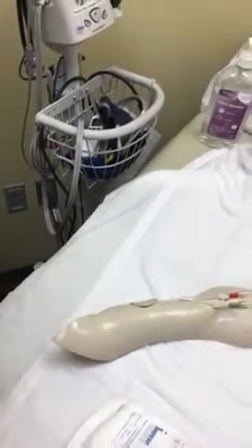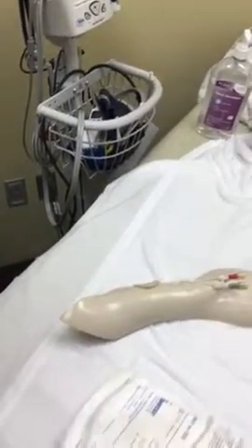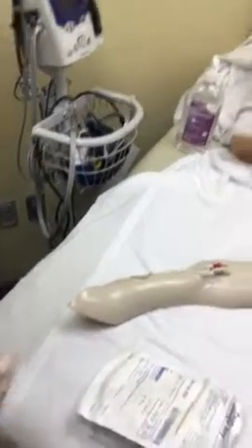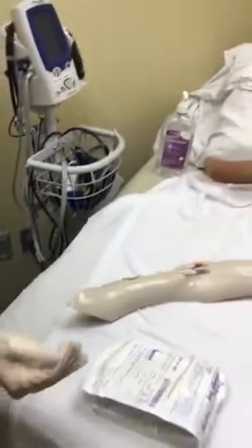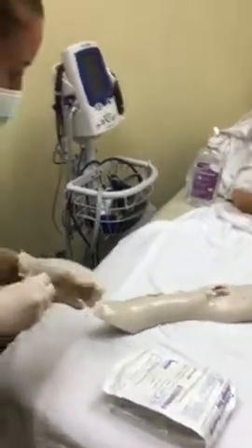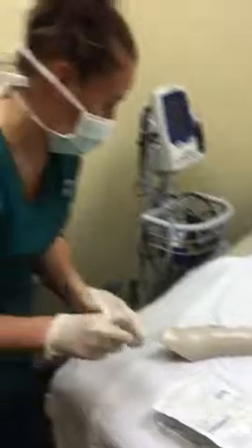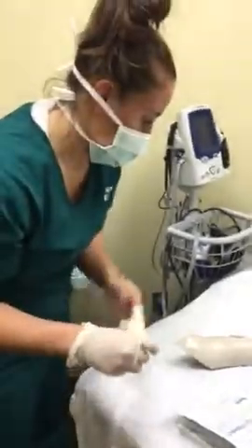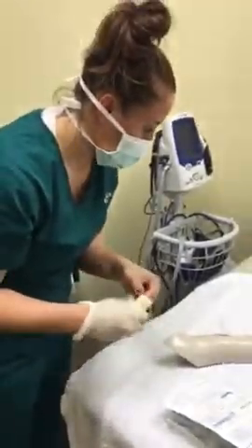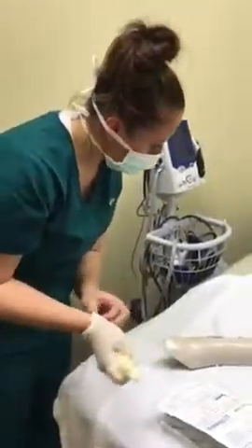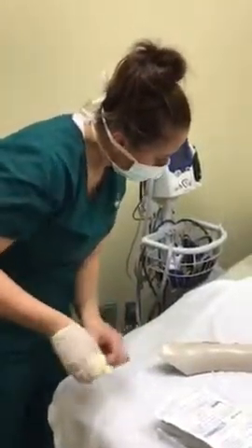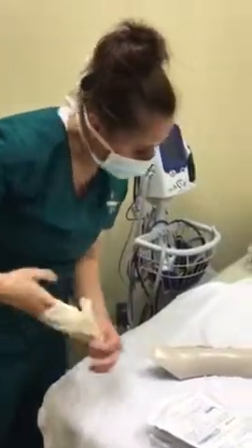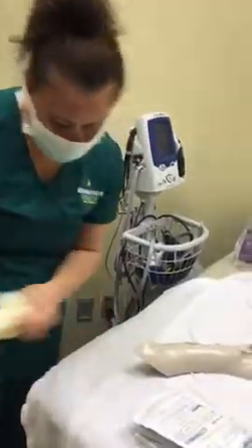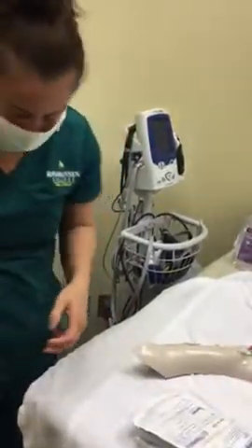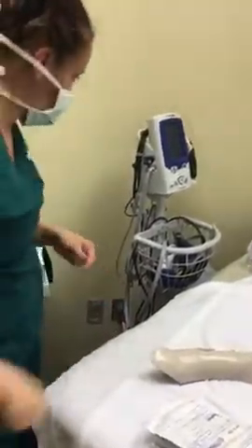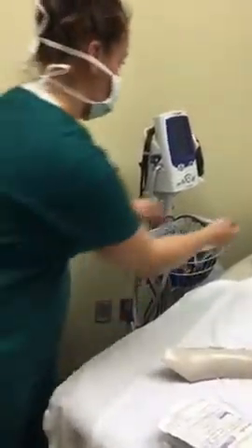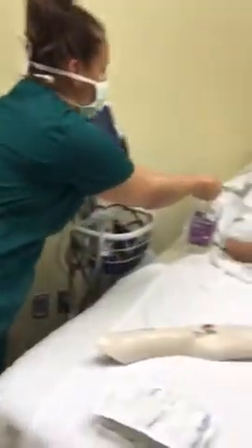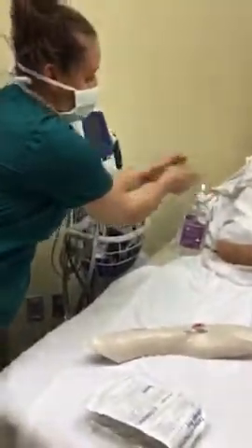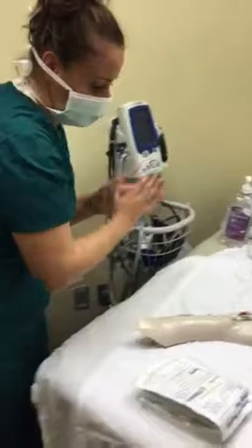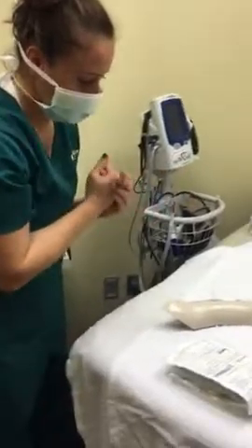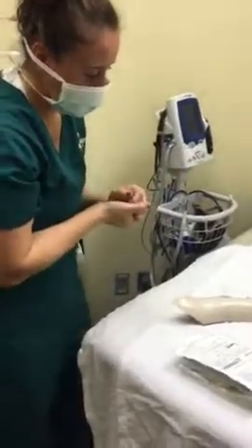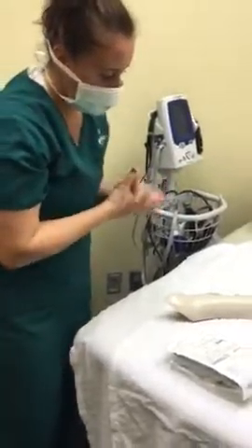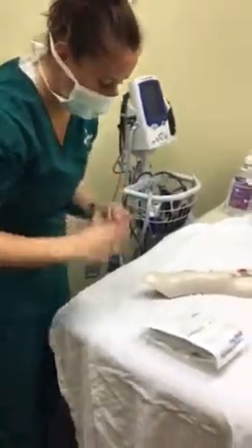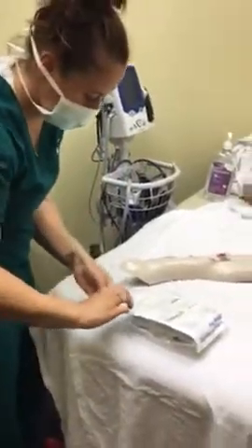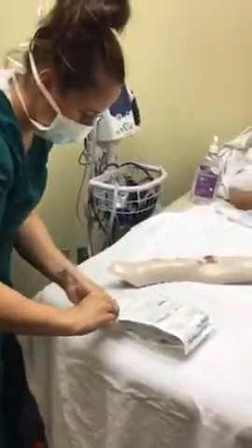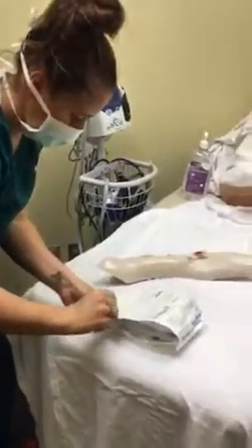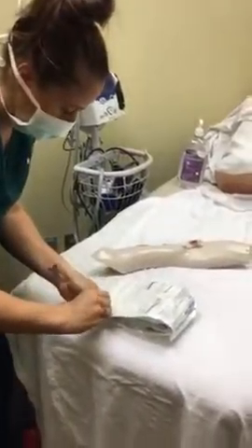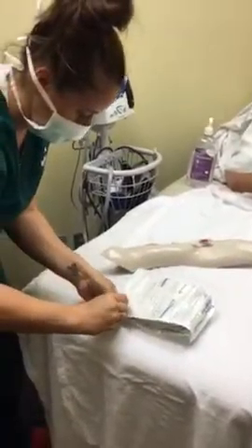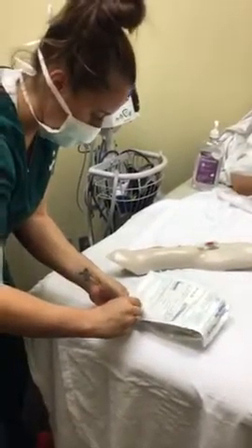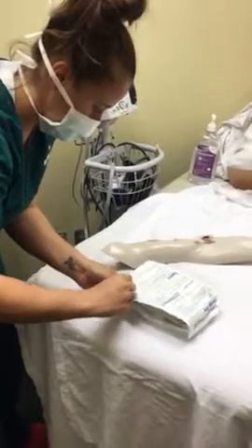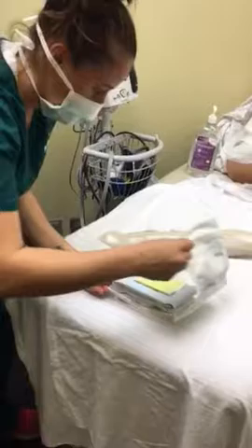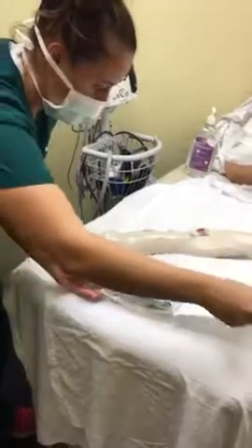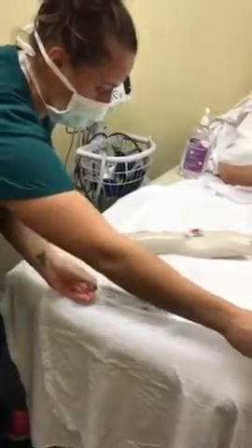I'm going to go ahead and take off my gloves, do hand hygiene, and then I'm going to open my sterile field and sterile supplies here.